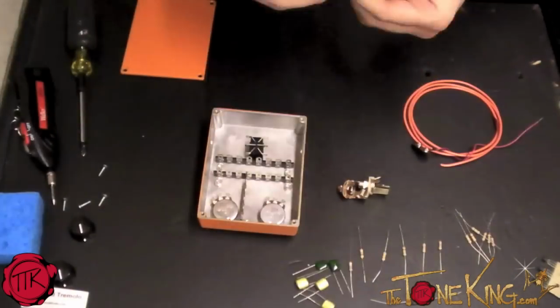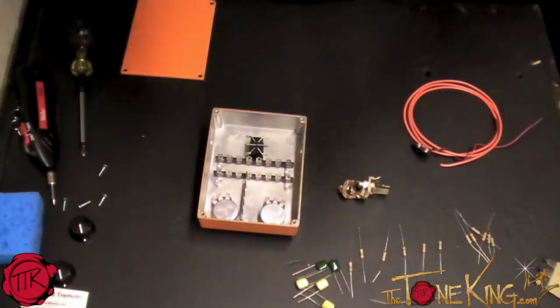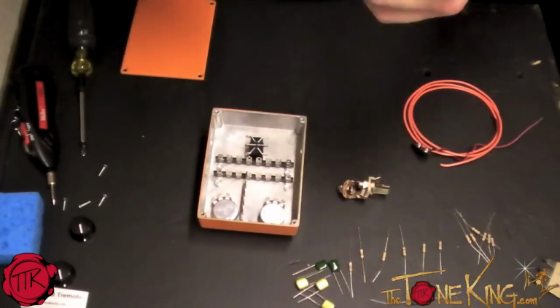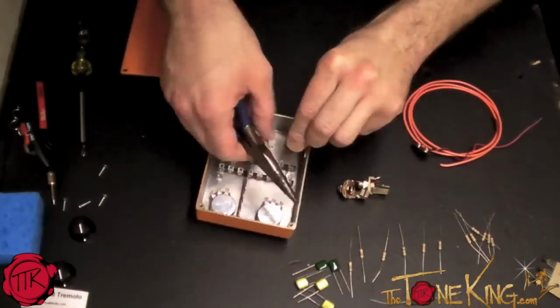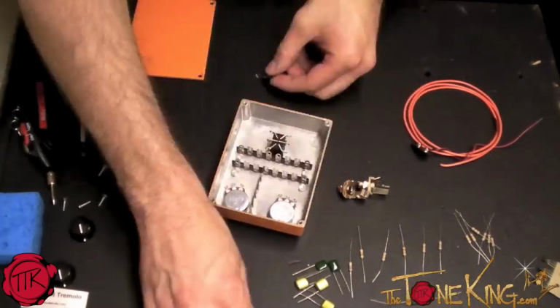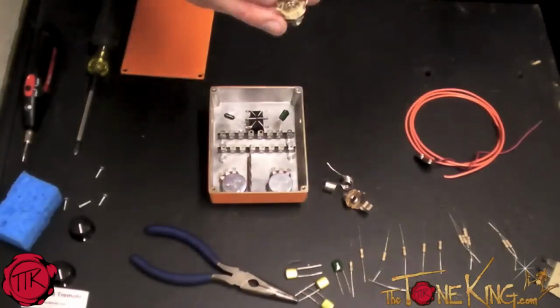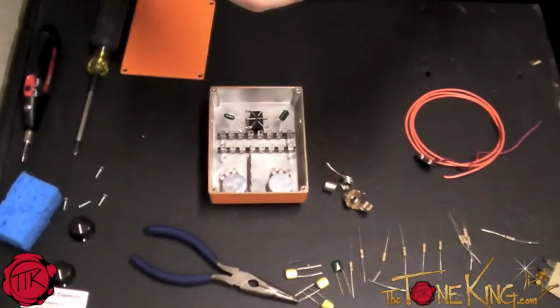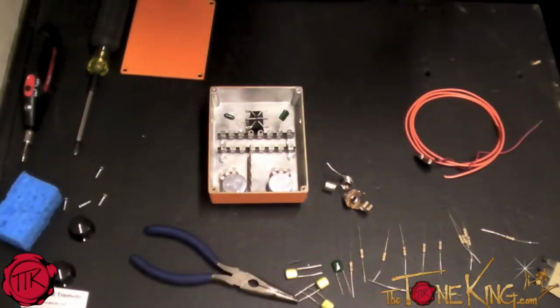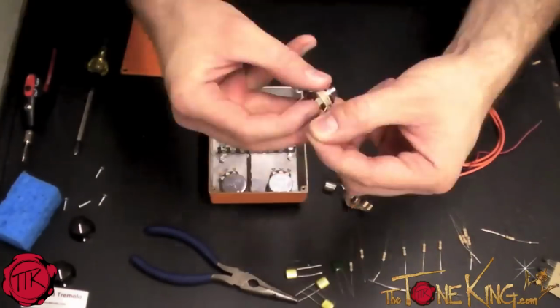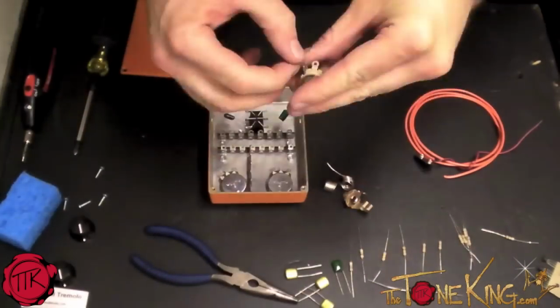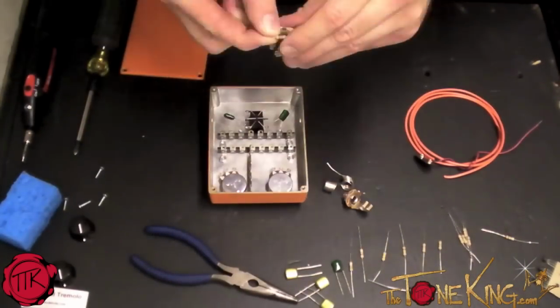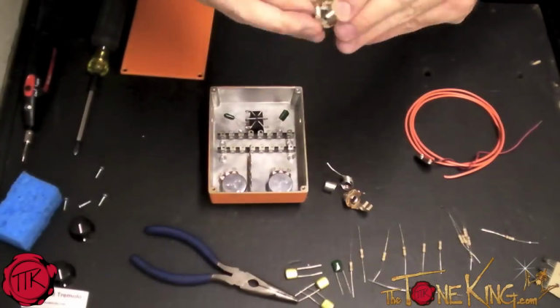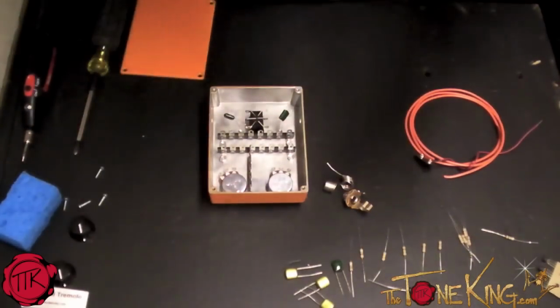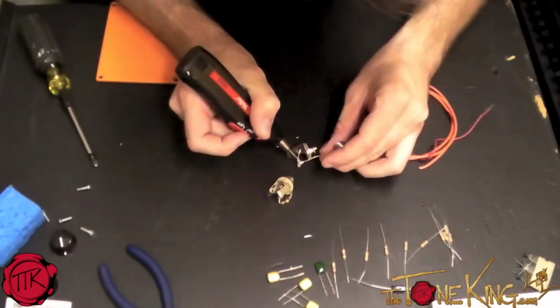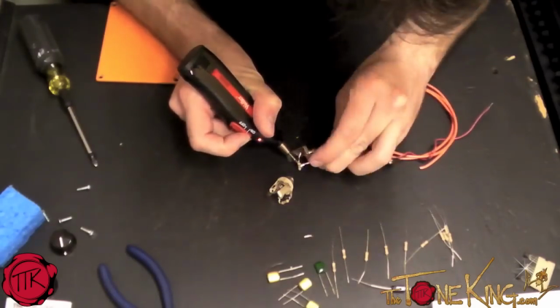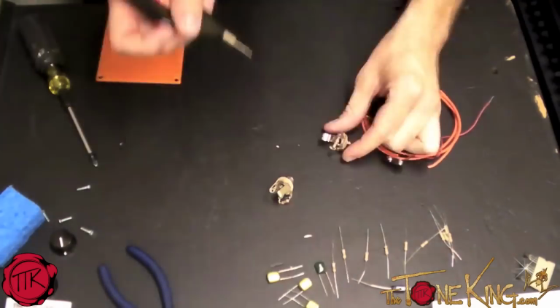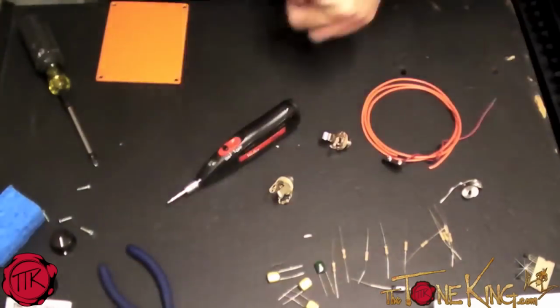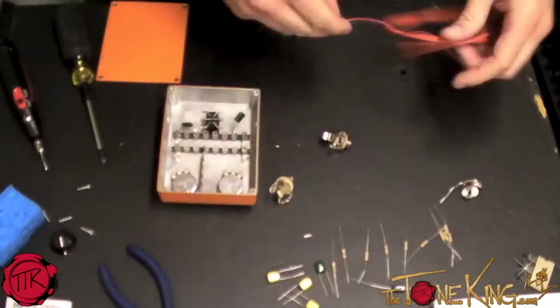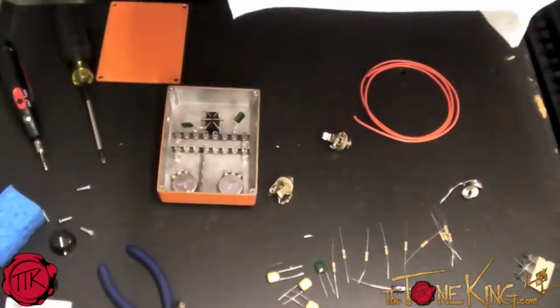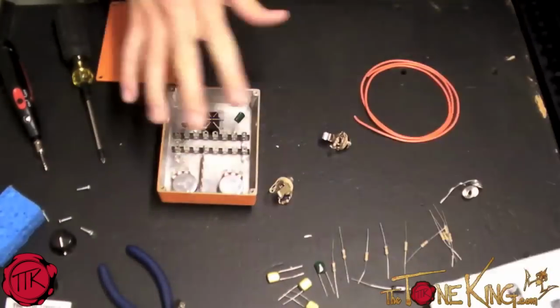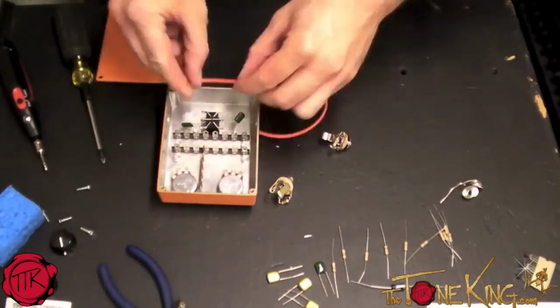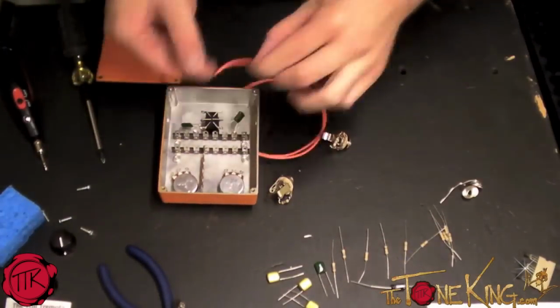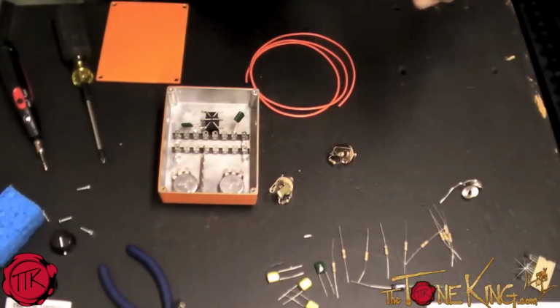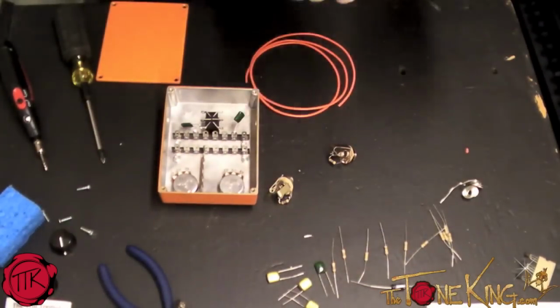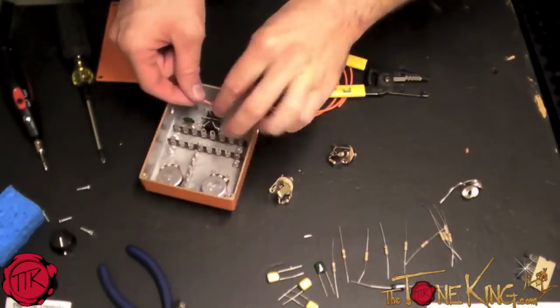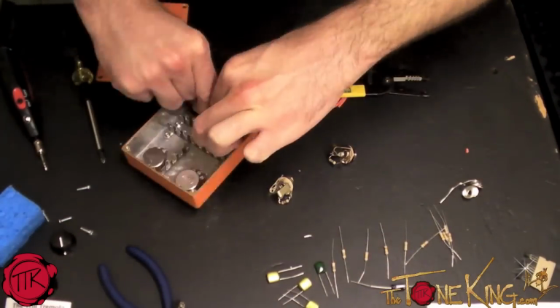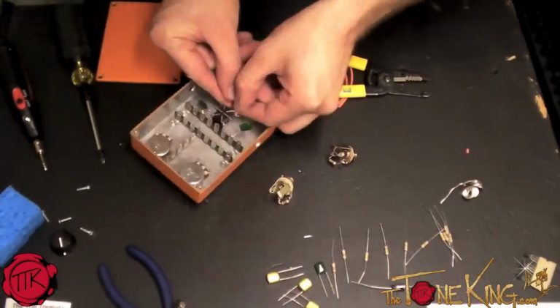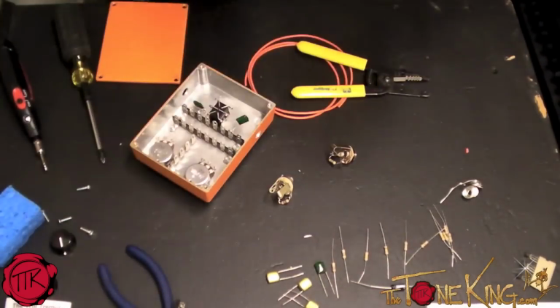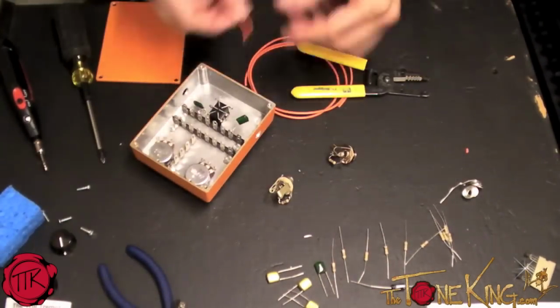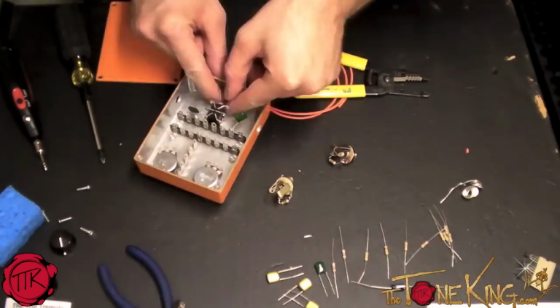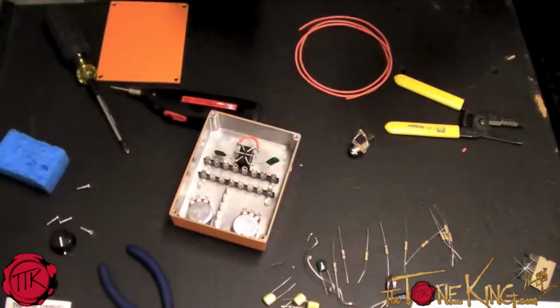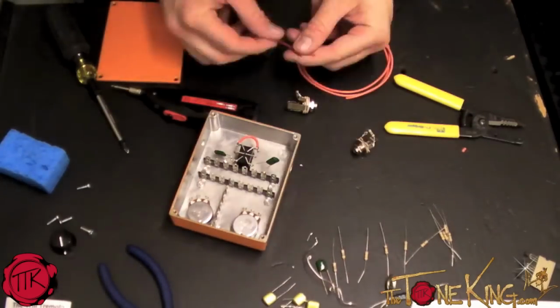Keep in mind building this pedal is a six hour project, so if you're planning to finish it all in one night, you're going to have to pull a marathon. I'd suggest building it in three separate days. It'll give you more time to really worry about every little piece that you have to put together.